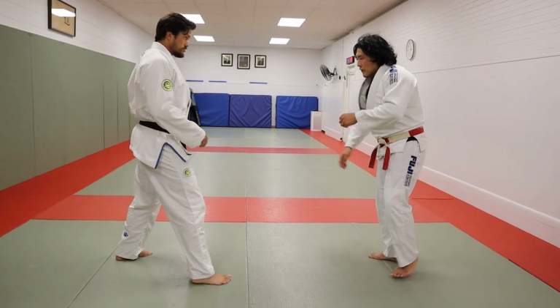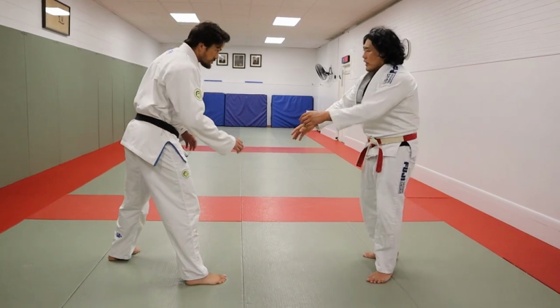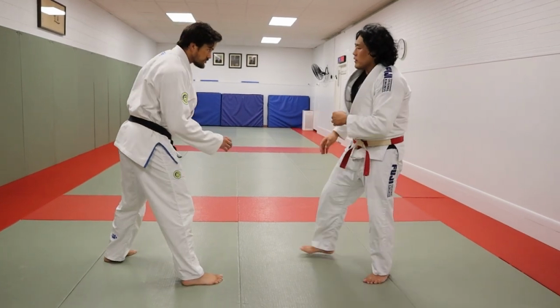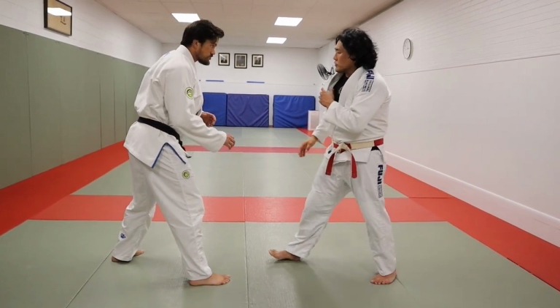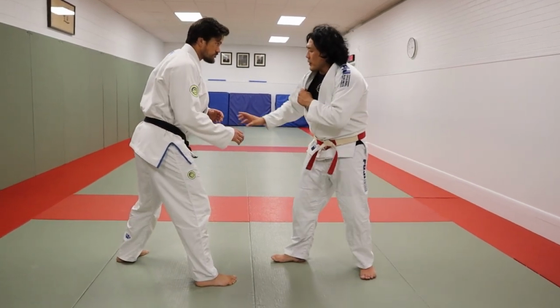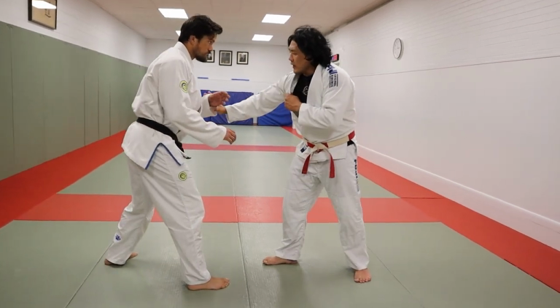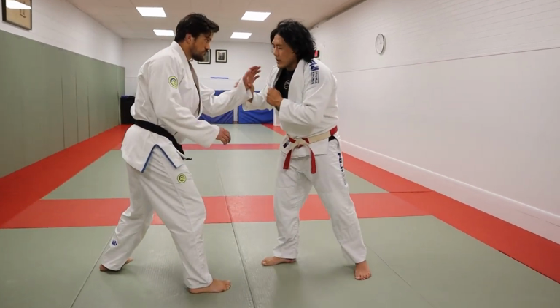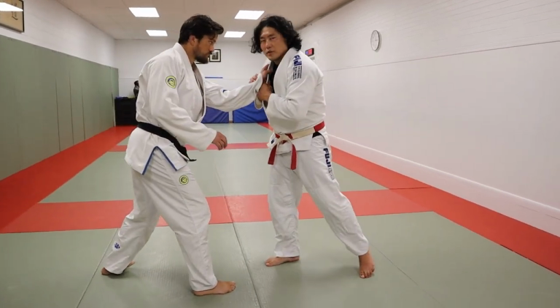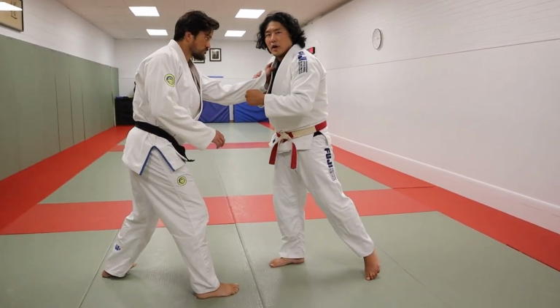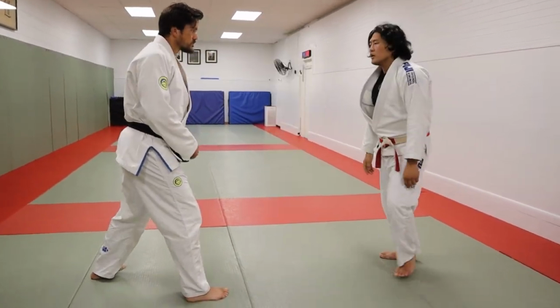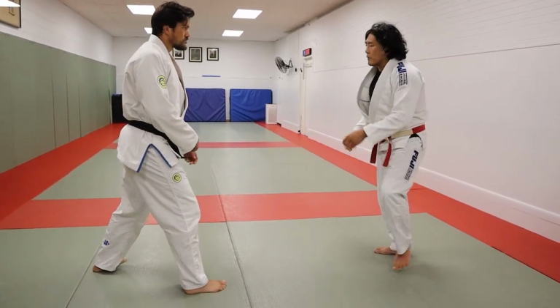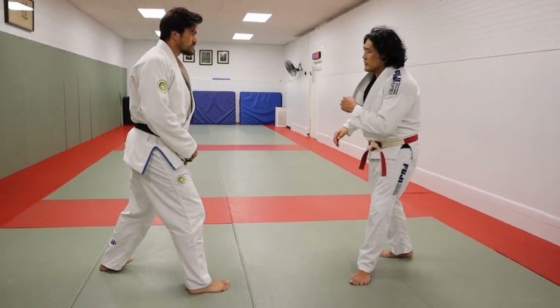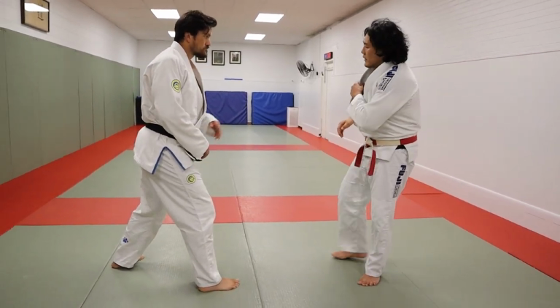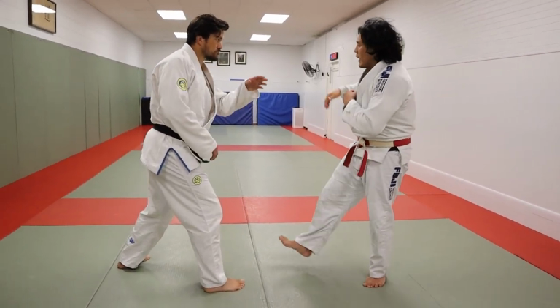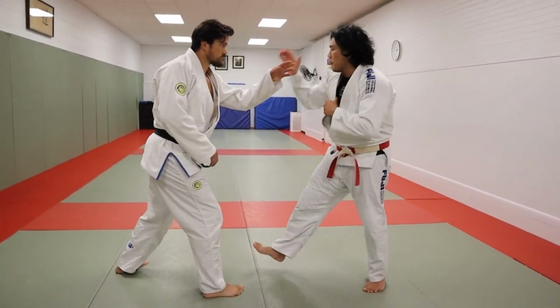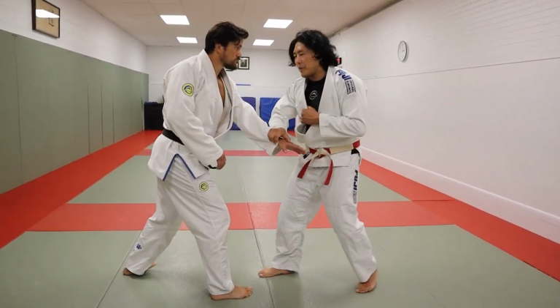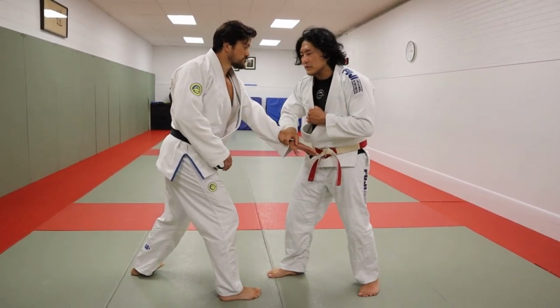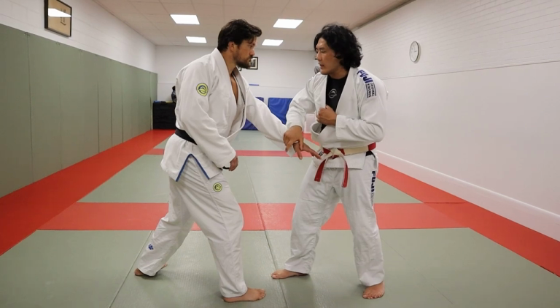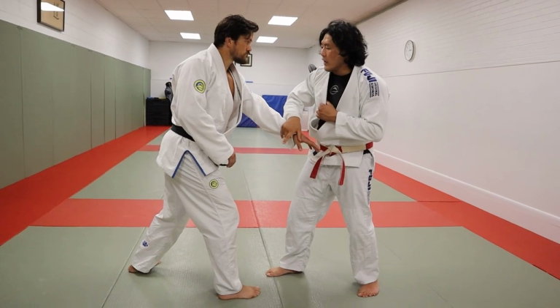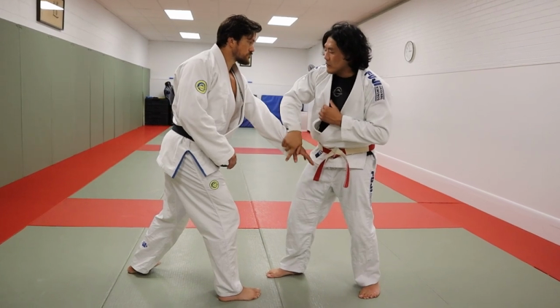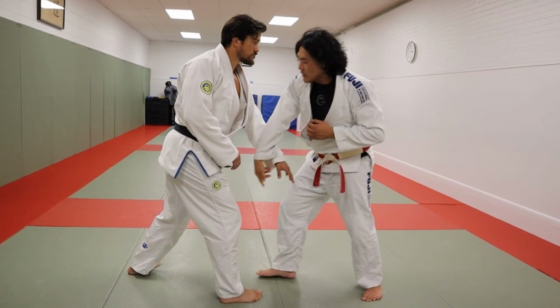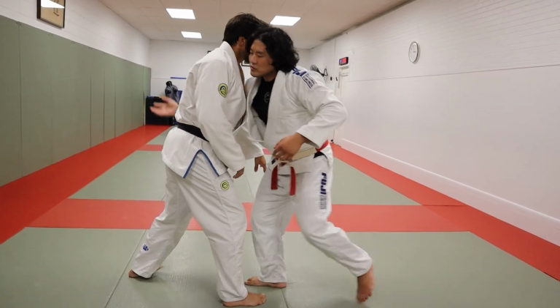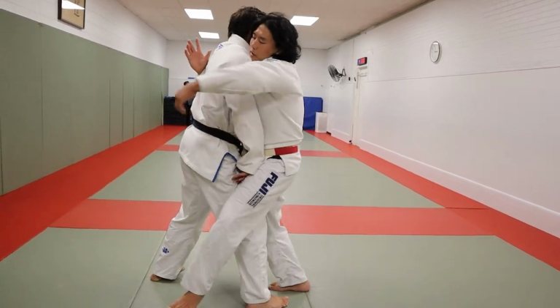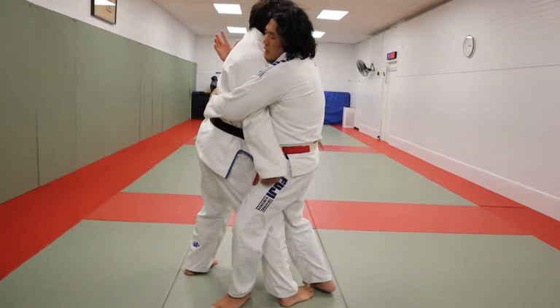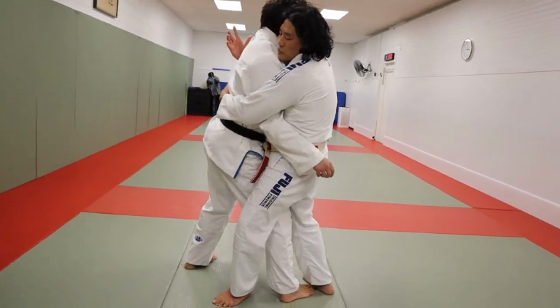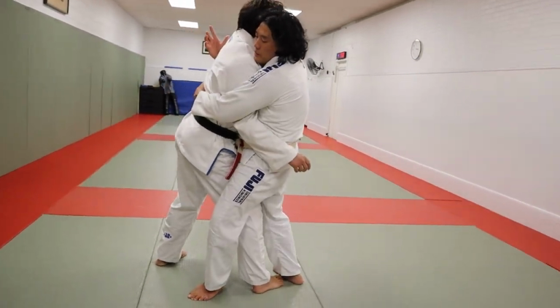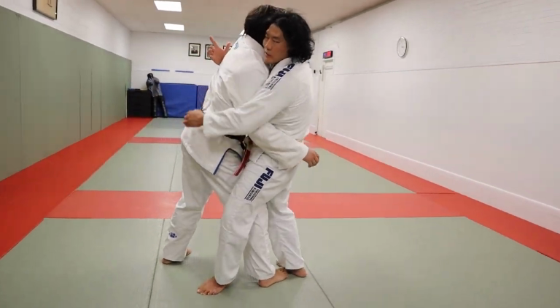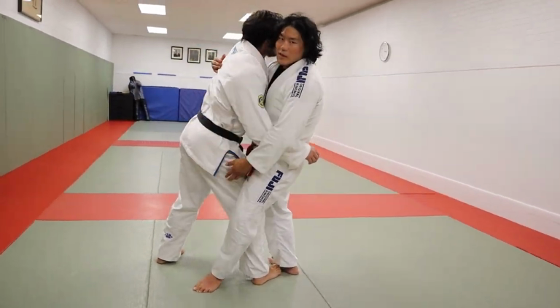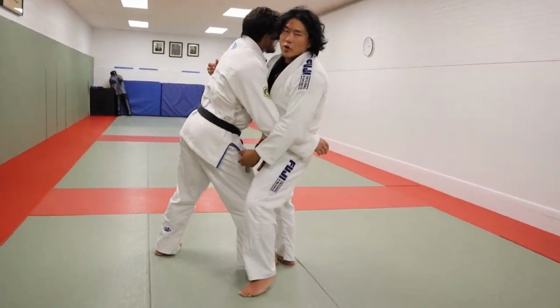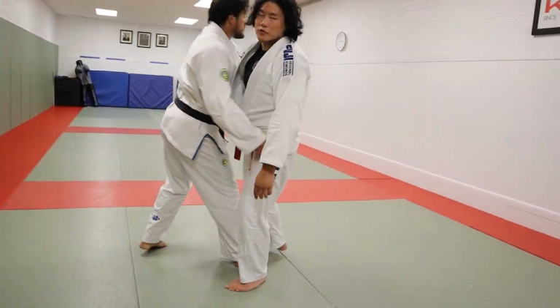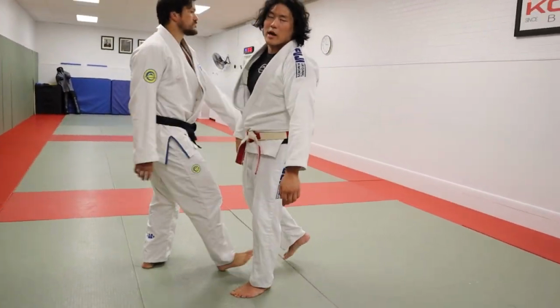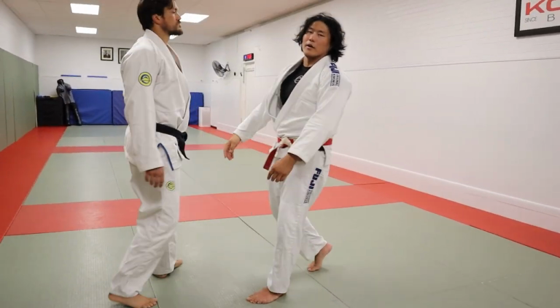Right versus right. Most common — hand comes to the lapel. So I'm going to anticipate that. I'm going to parry this hand down and slide this arm underneath. I'm going to trap this lead leg and go for Kosotogake here.